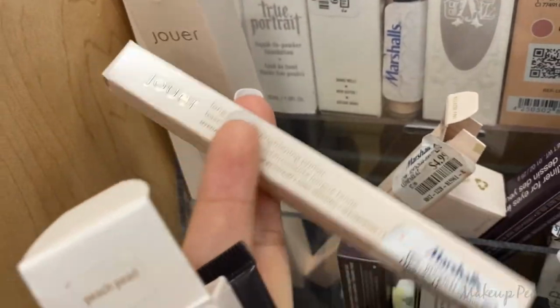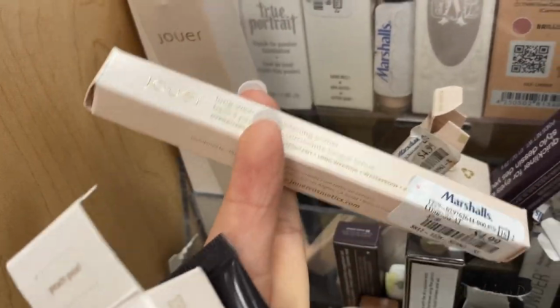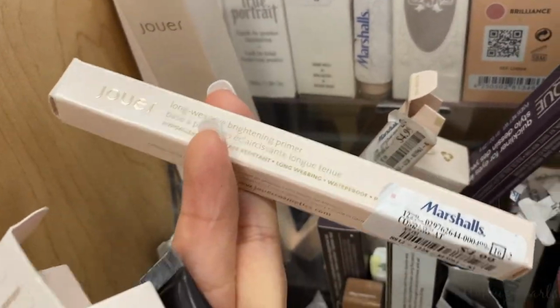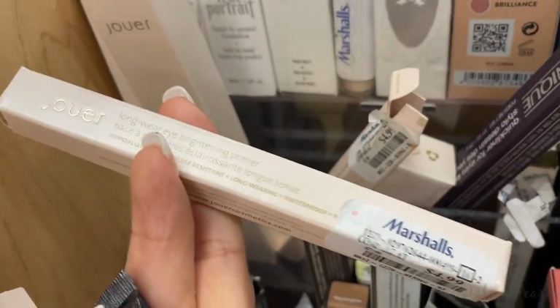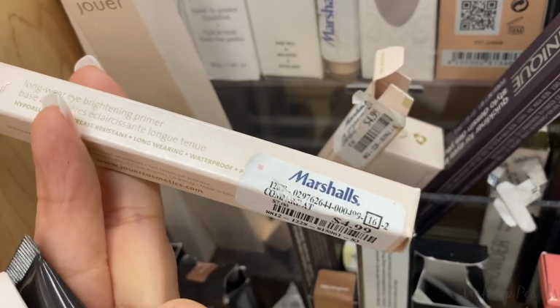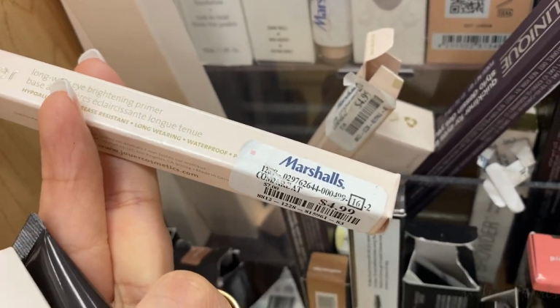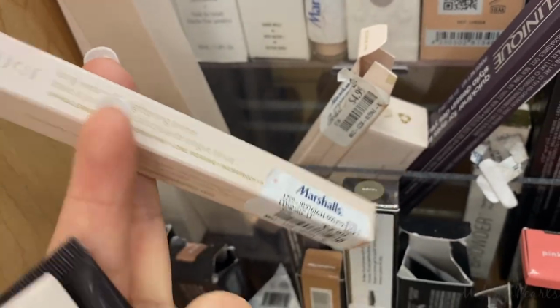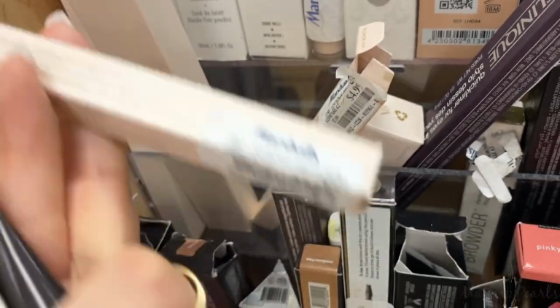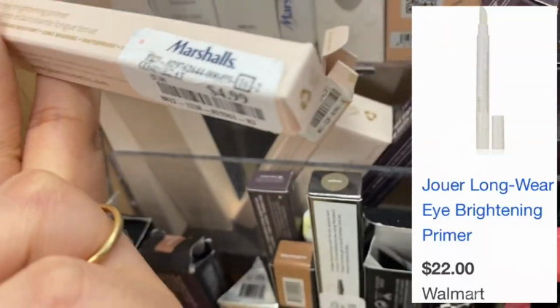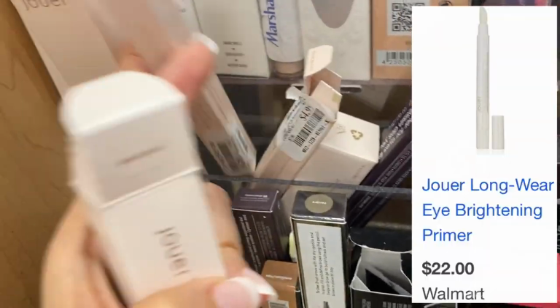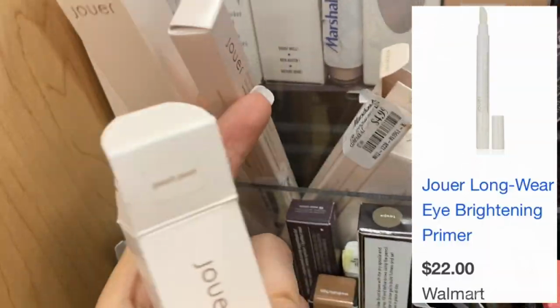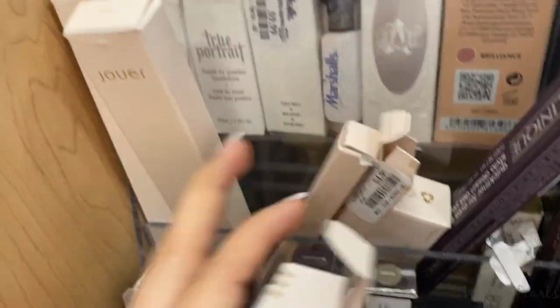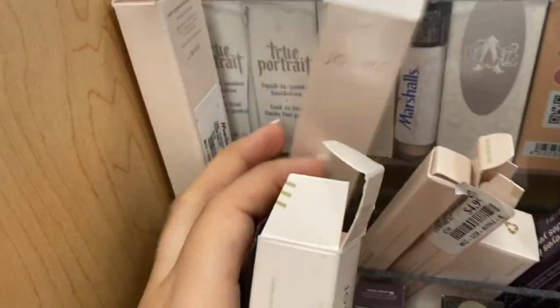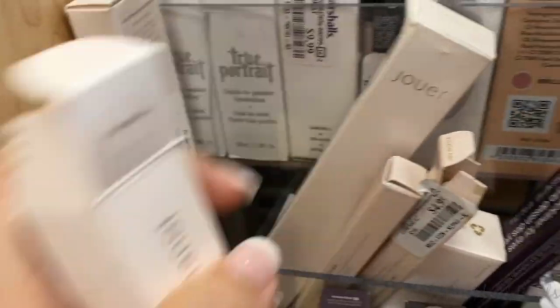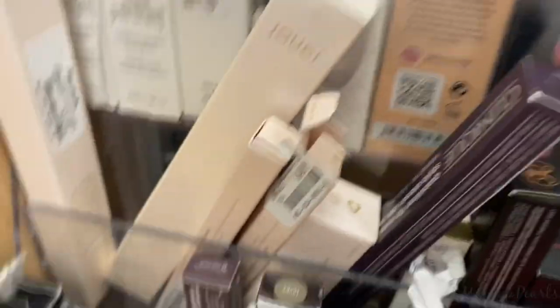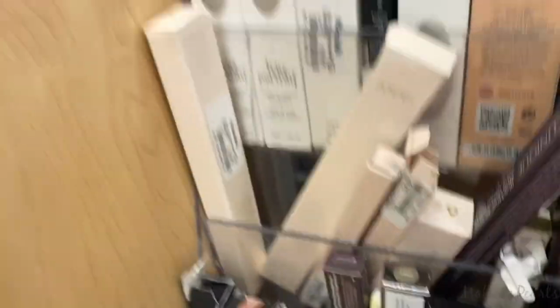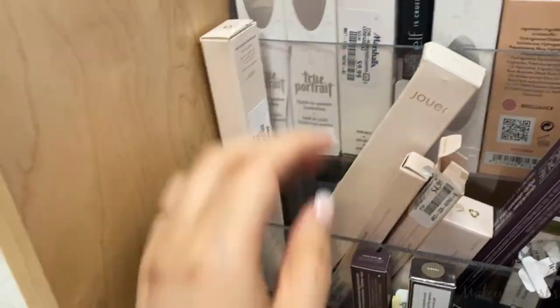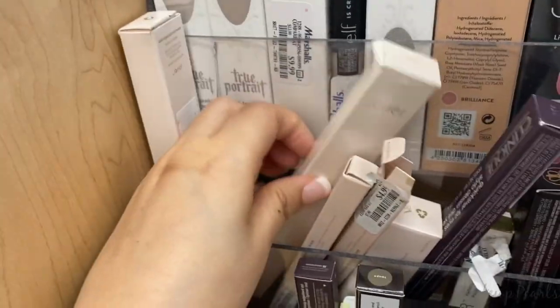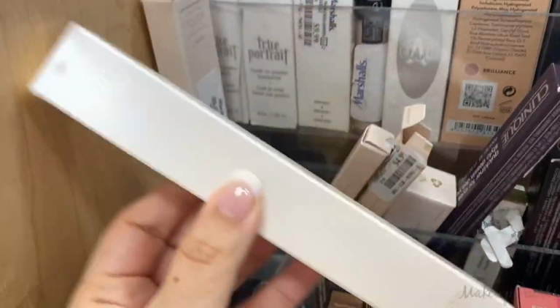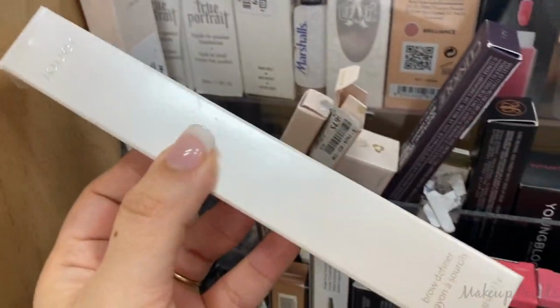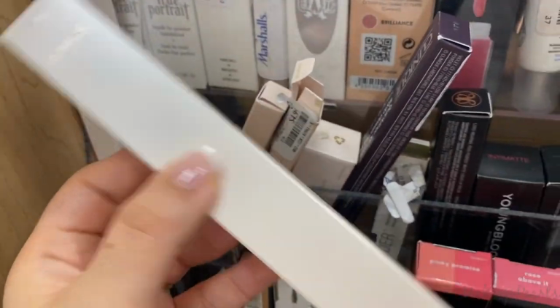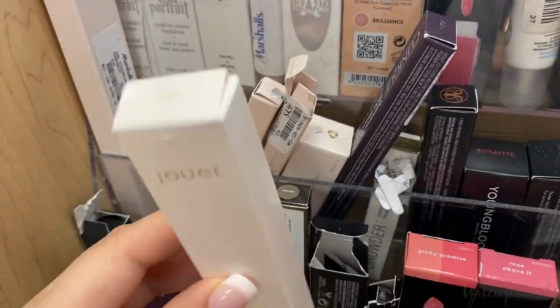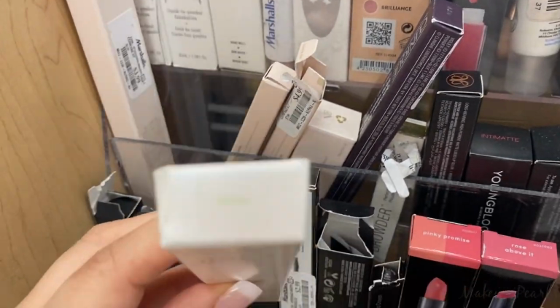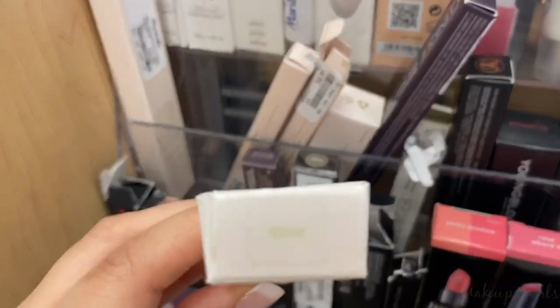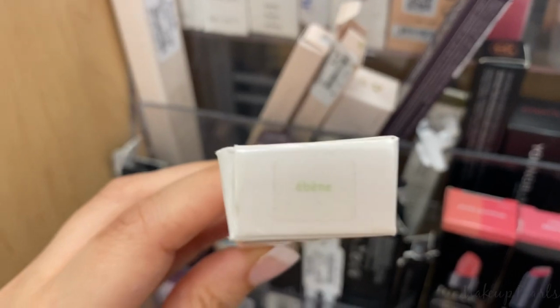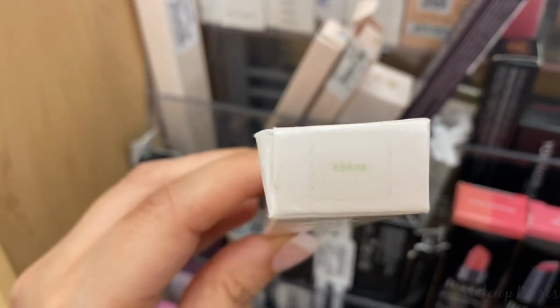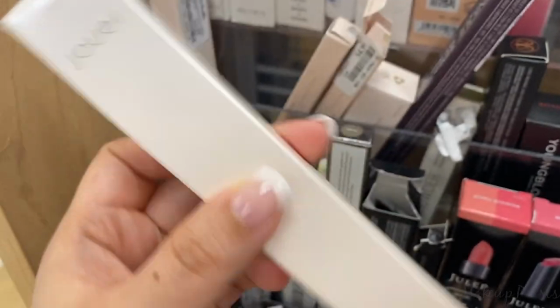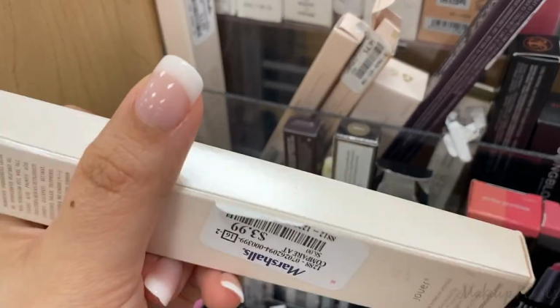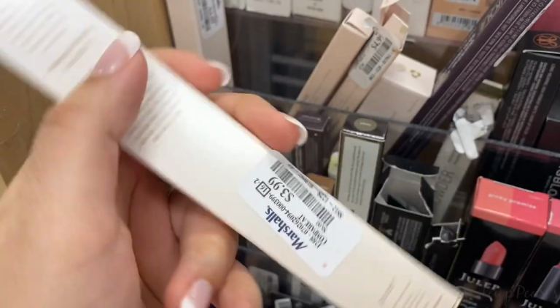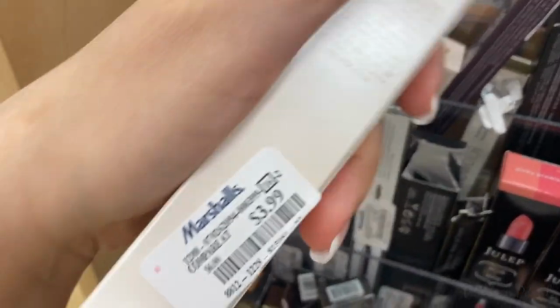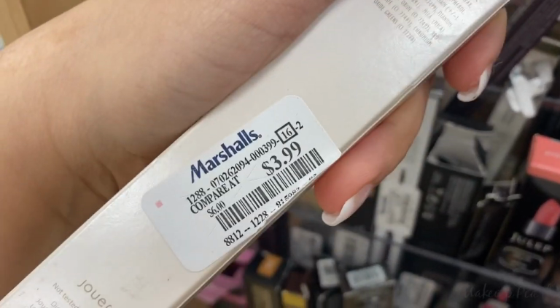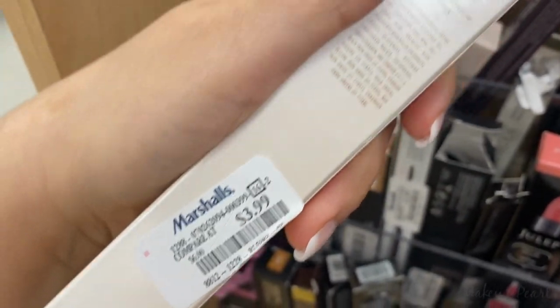From the same brand, Jouer, we have a Longwear Brightening Primer going for $4.99. That's really interesting. And there's also a Jouer Brow Definer in the shade Ebony, going for $3.99.